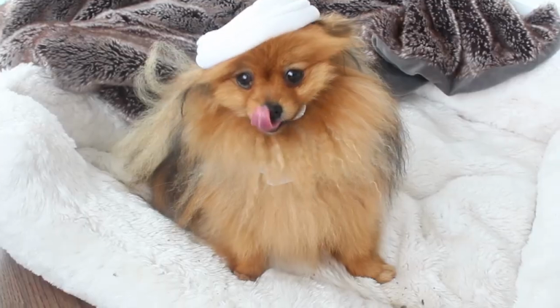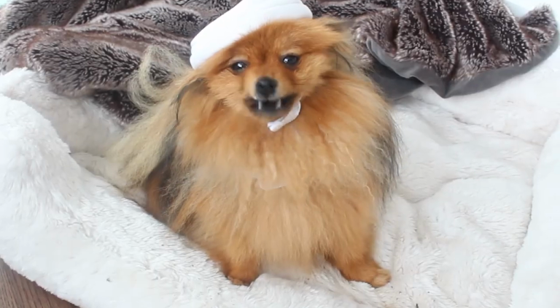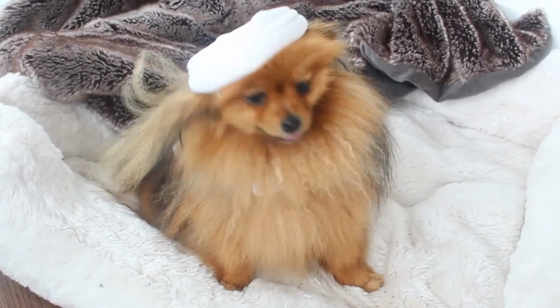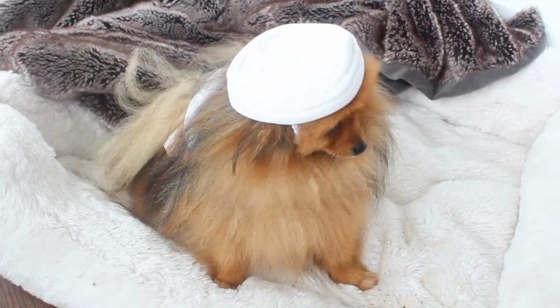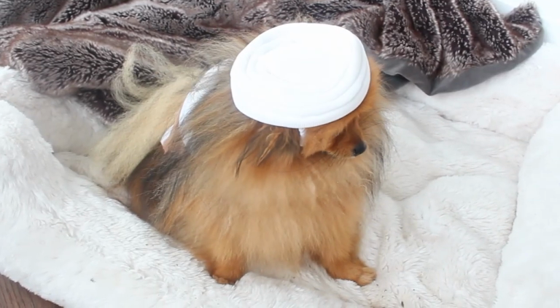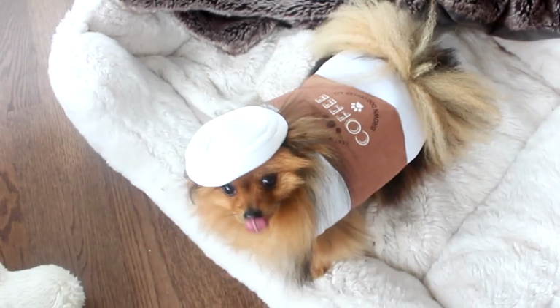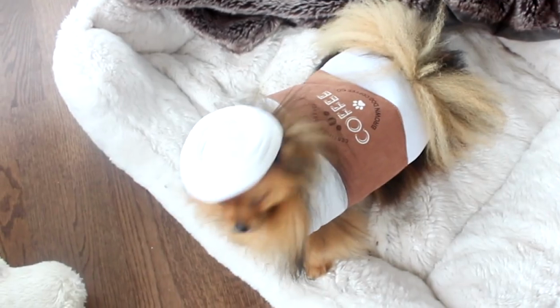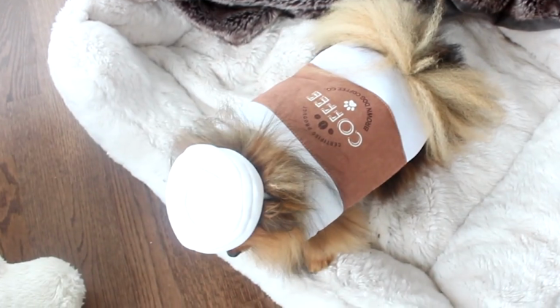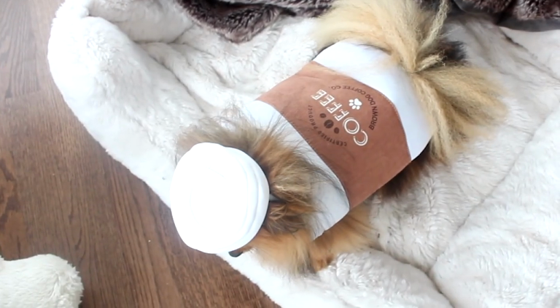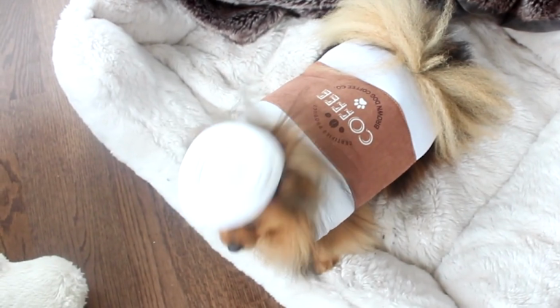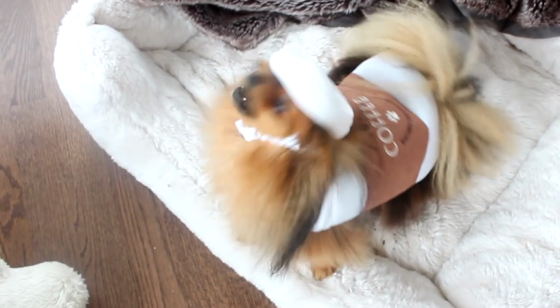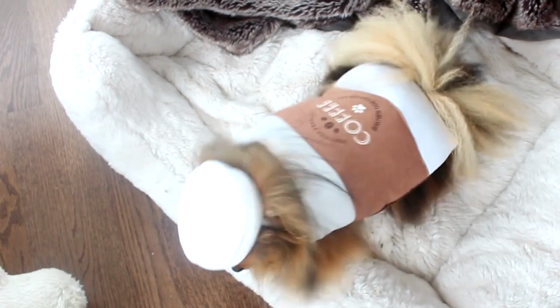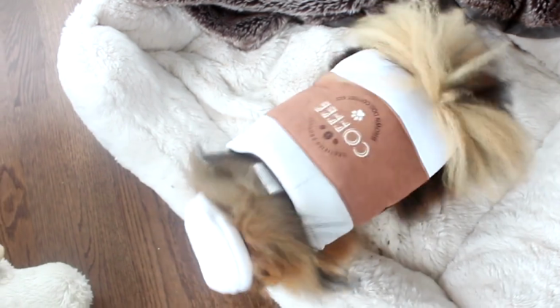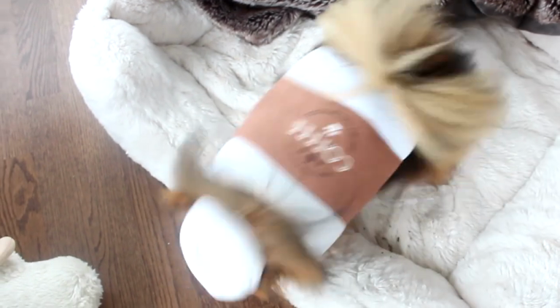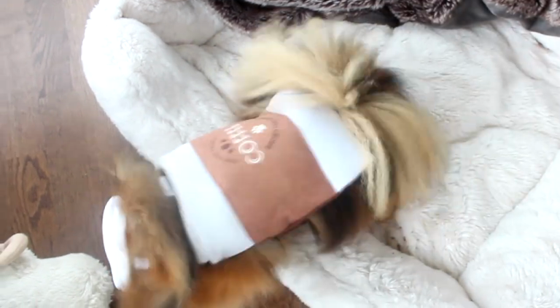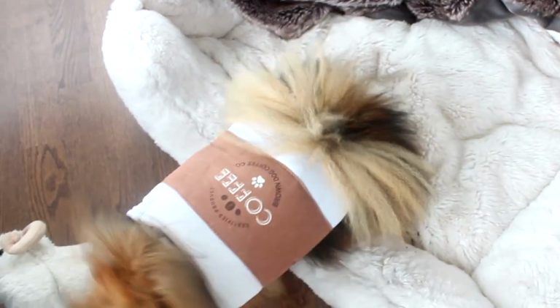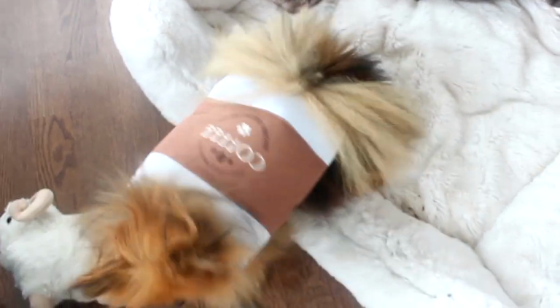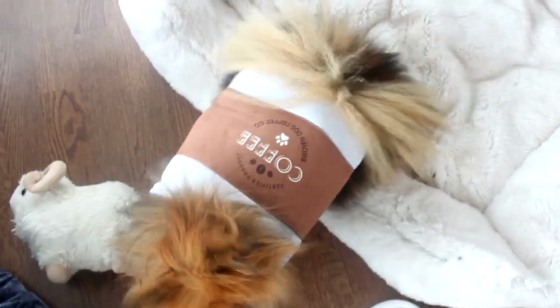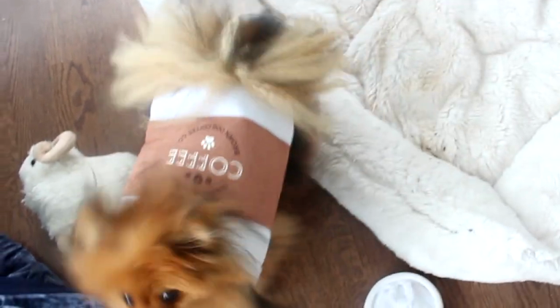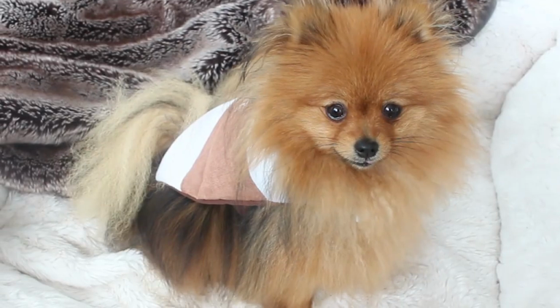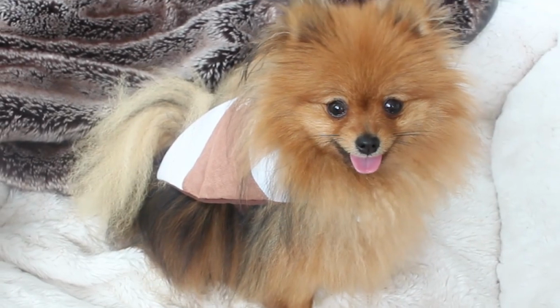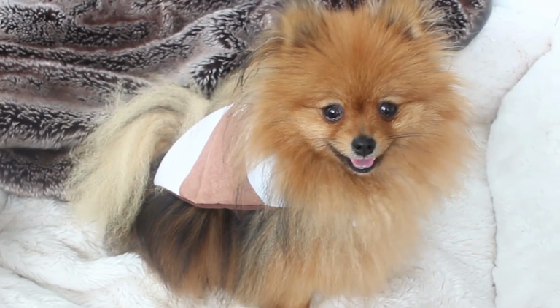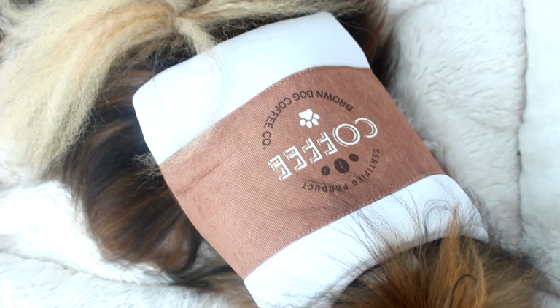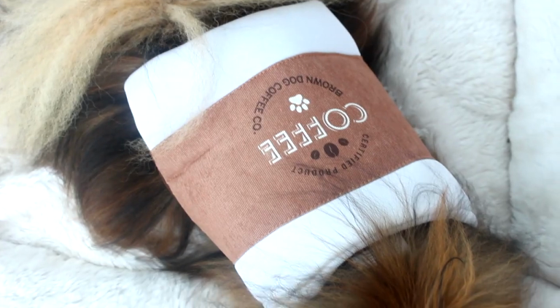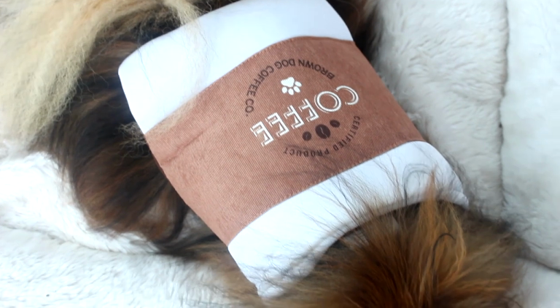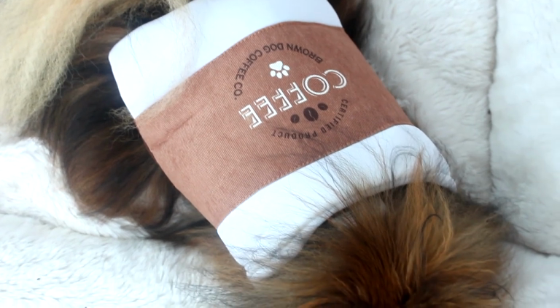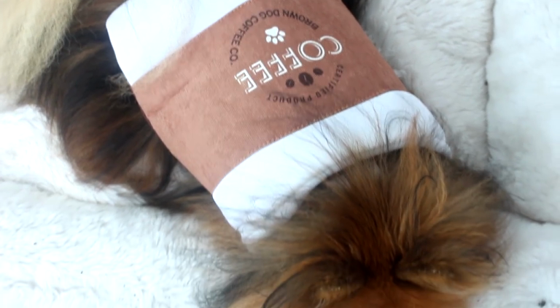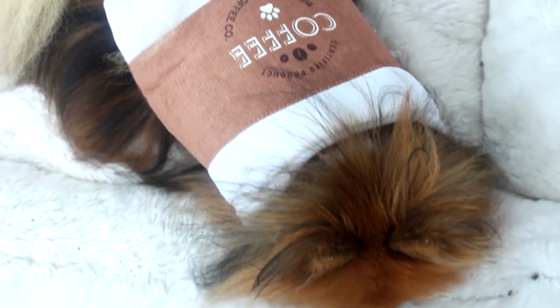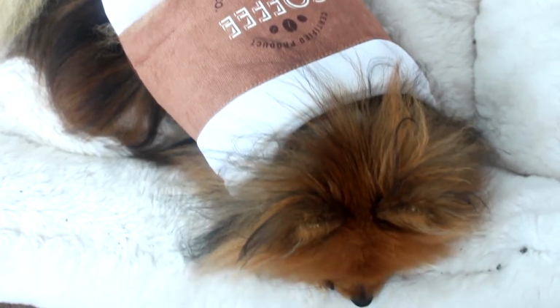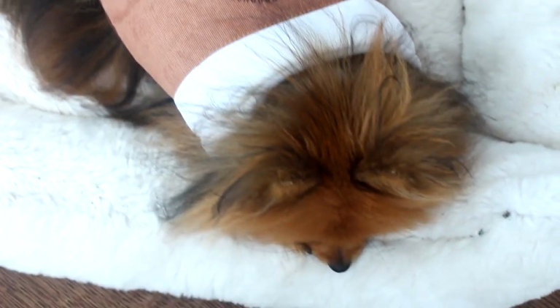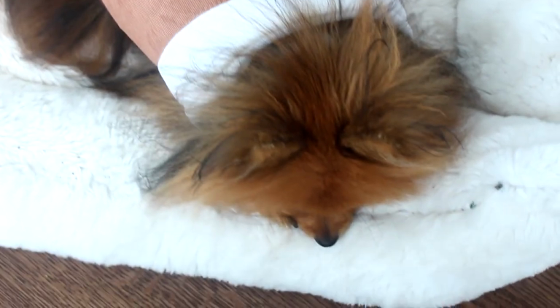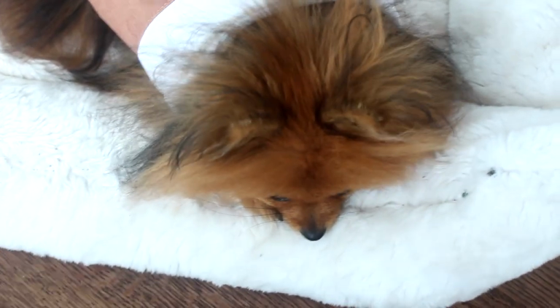Next we have a coffee cup costume. This is so cute, but Paddington hates the hat. It took forever just to get it on him for like one second. But I think it's adorable, so if you're a coffee lover, definitely pick this up for your puppy. It's so, so cute.